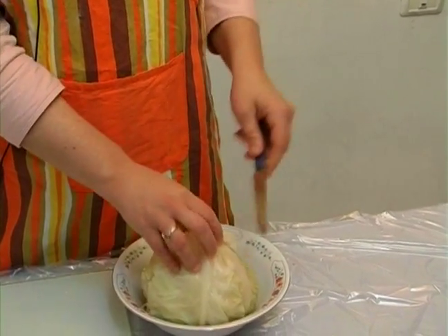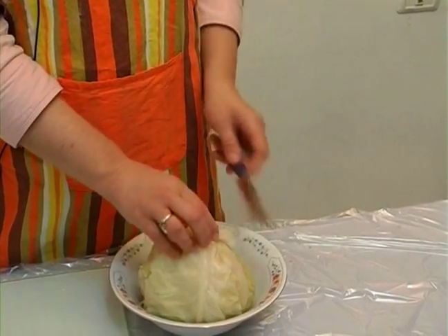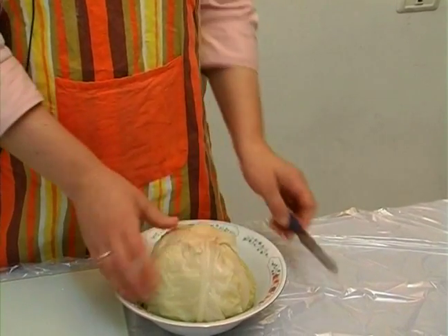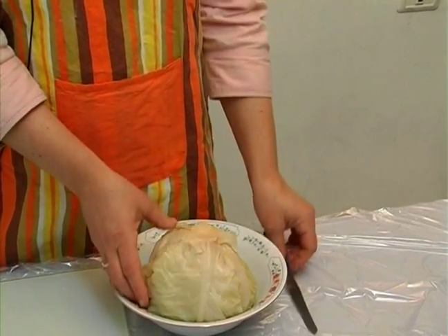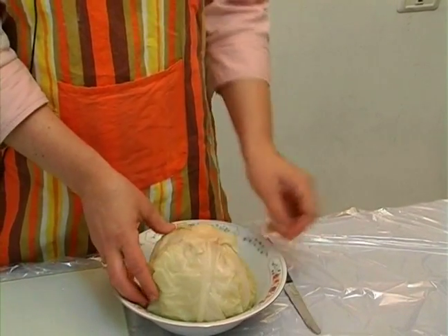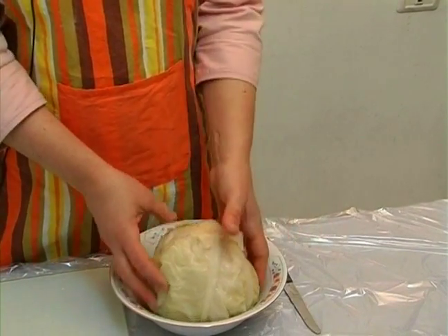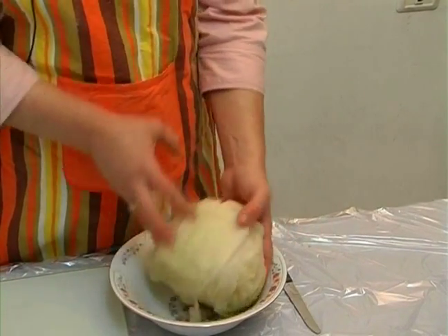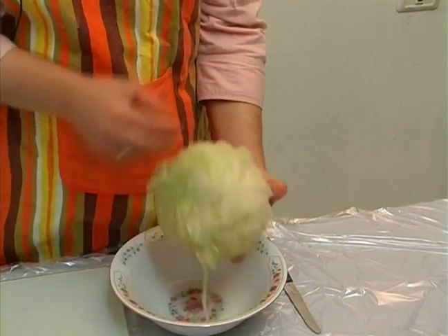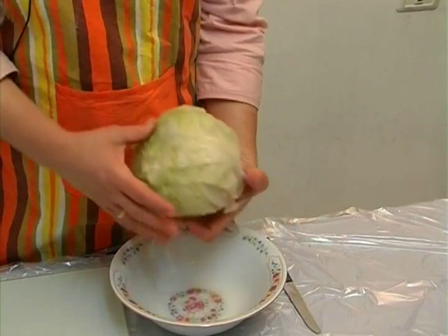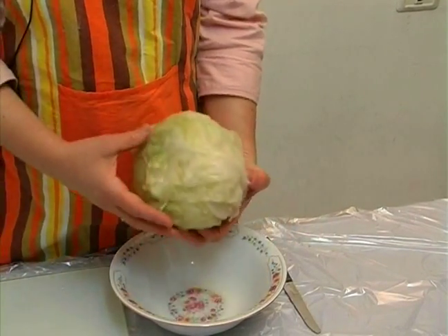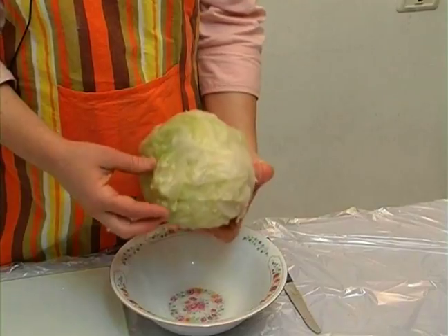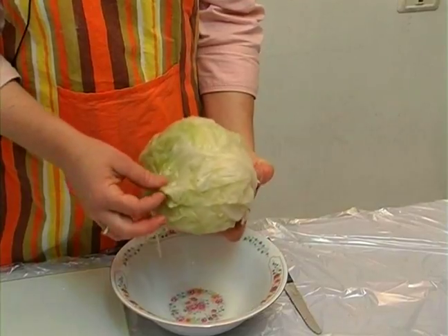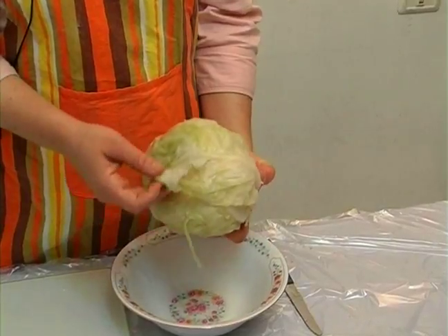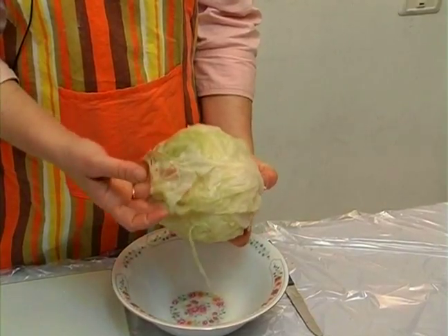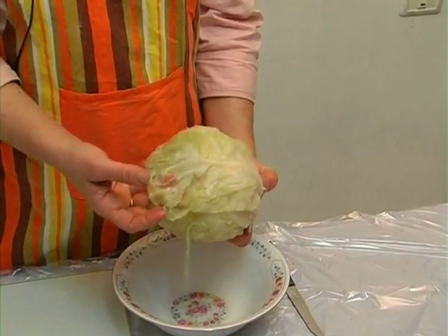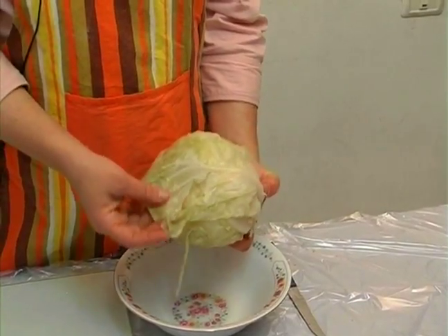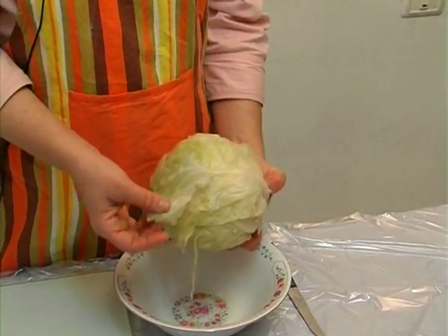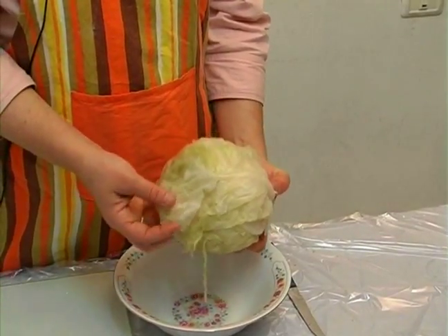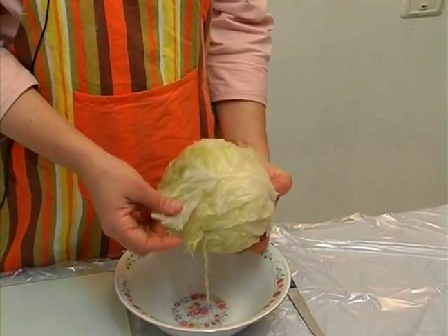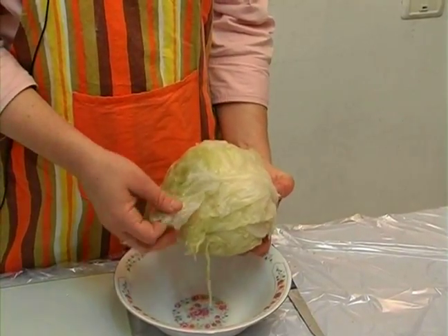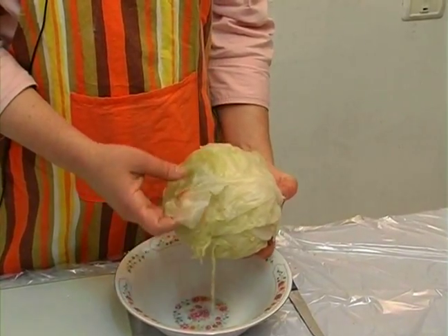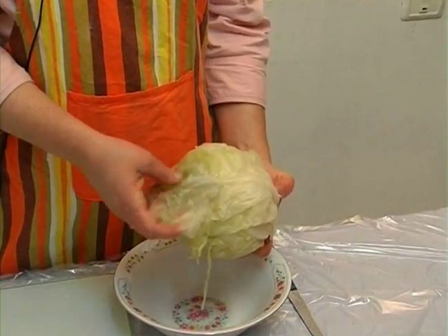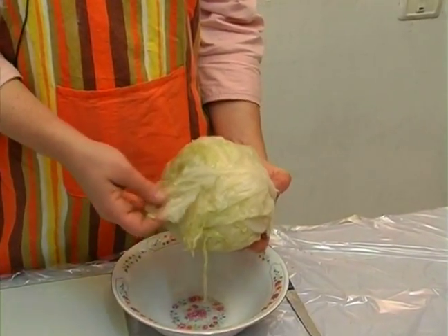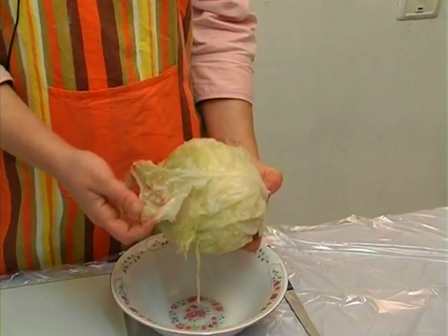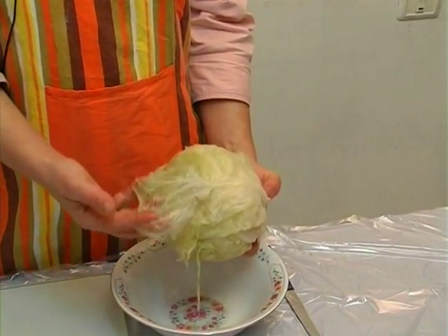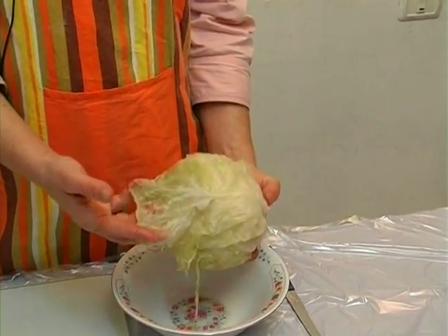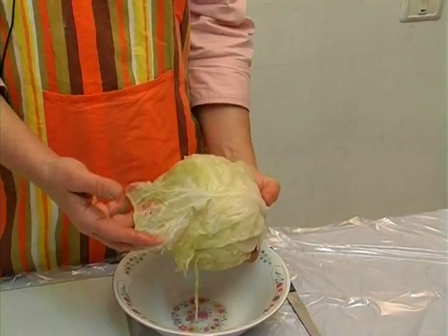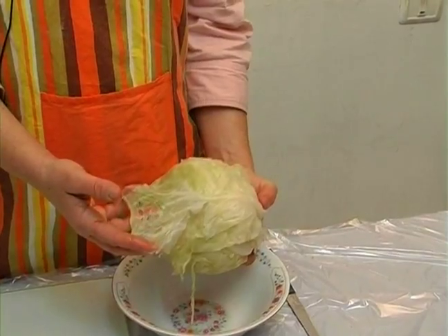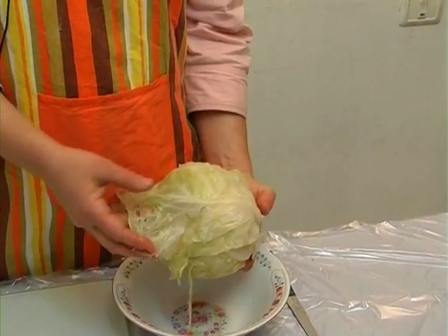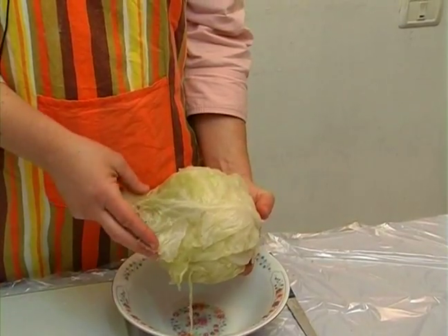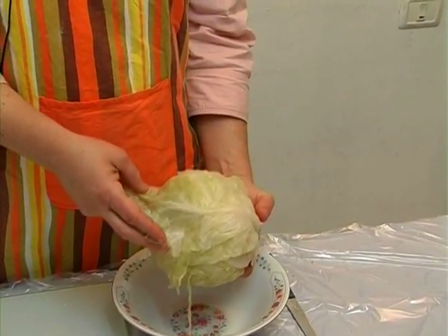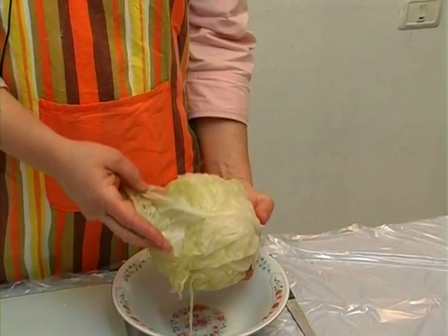But as I said, today I'm going to use this cabbage that stayed in the freezer for two days and then was defrosted.